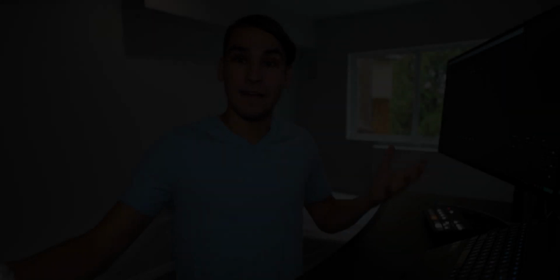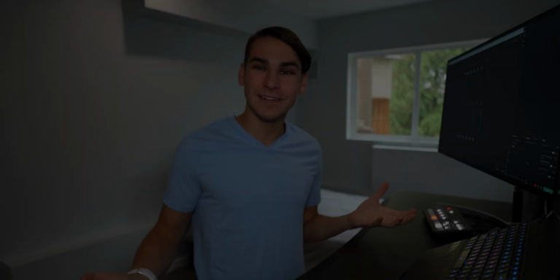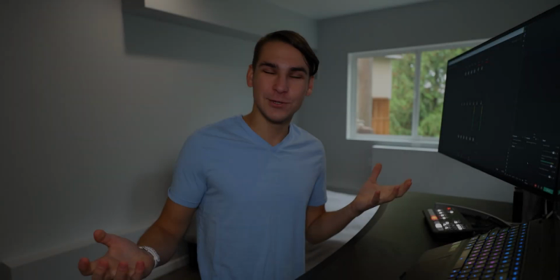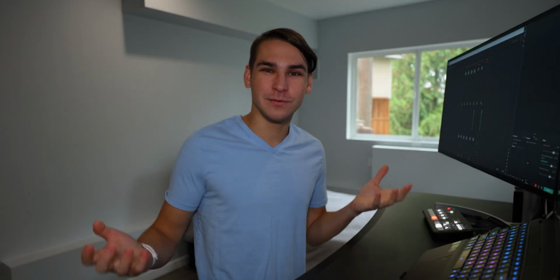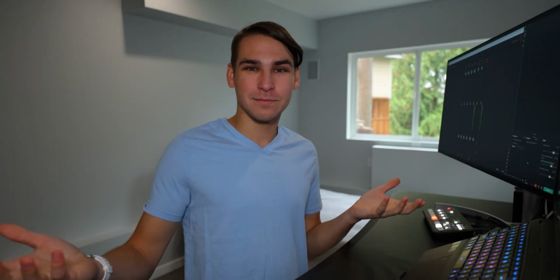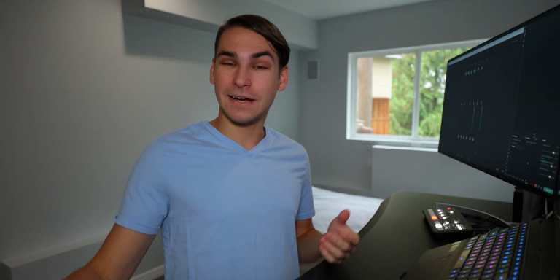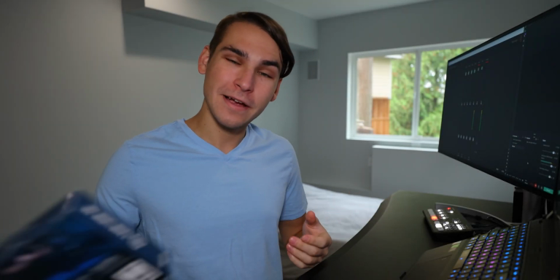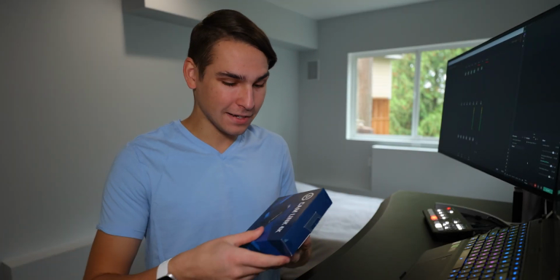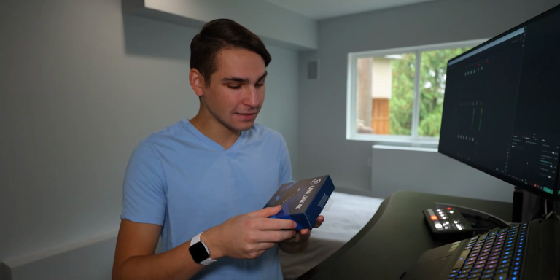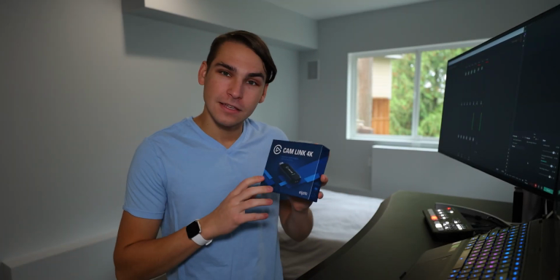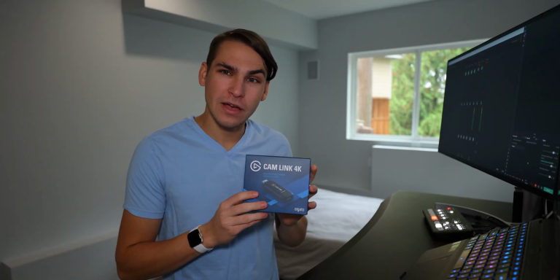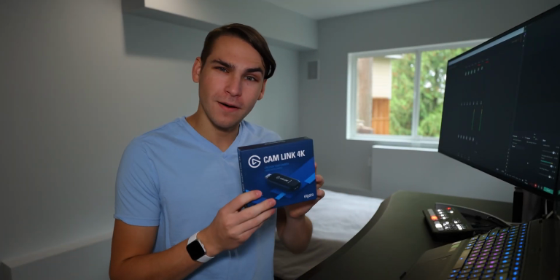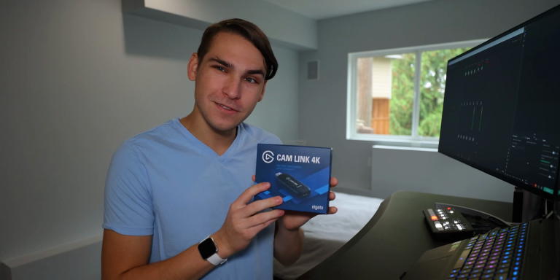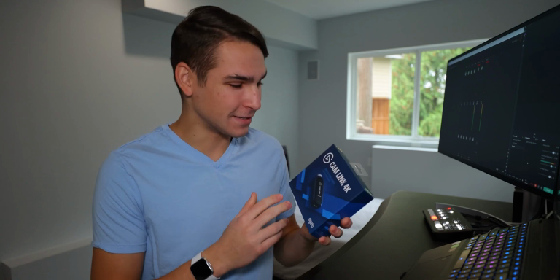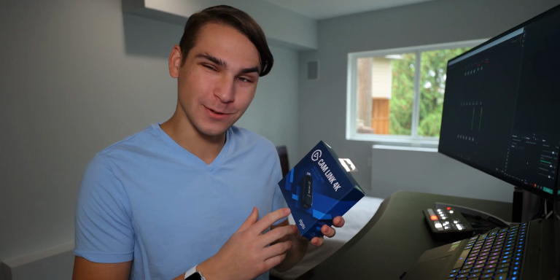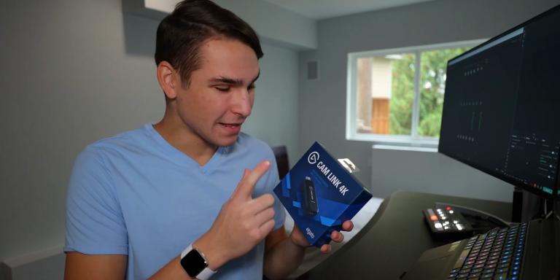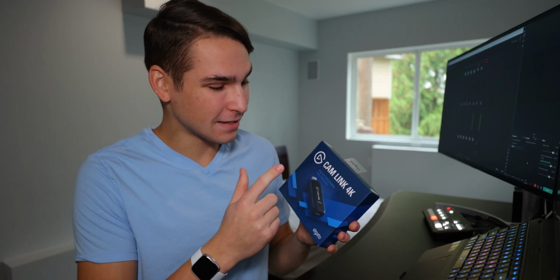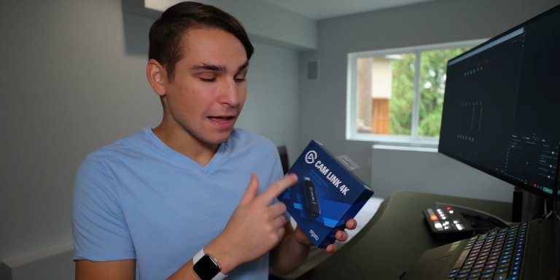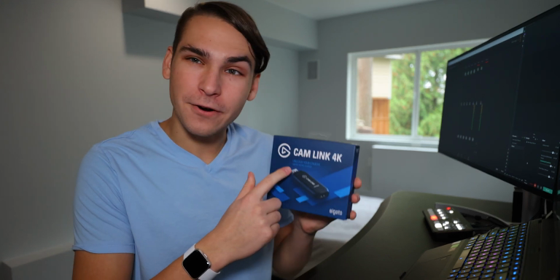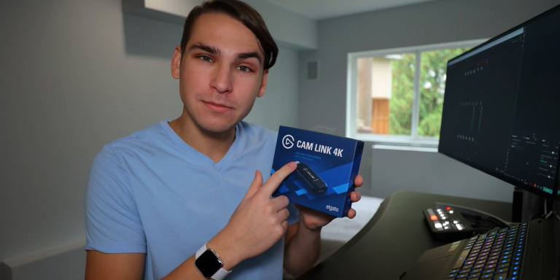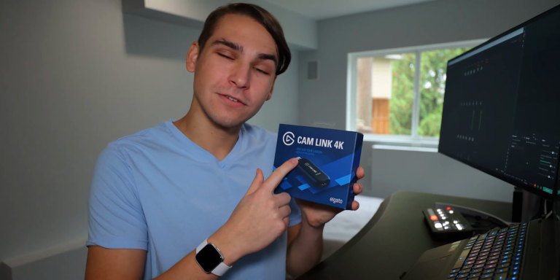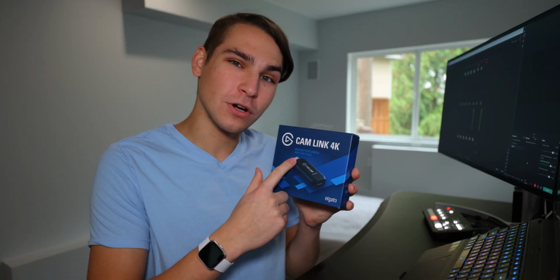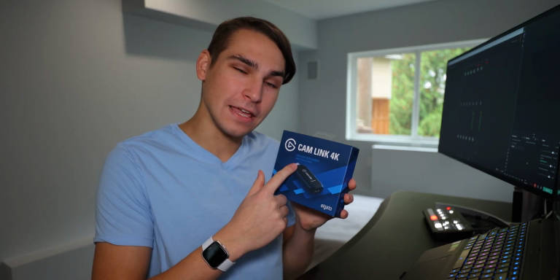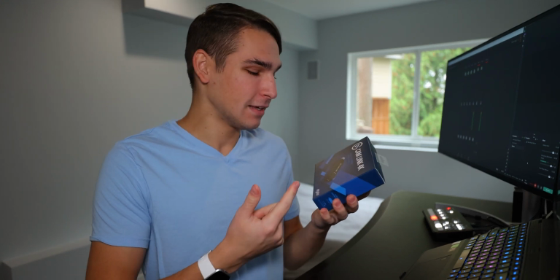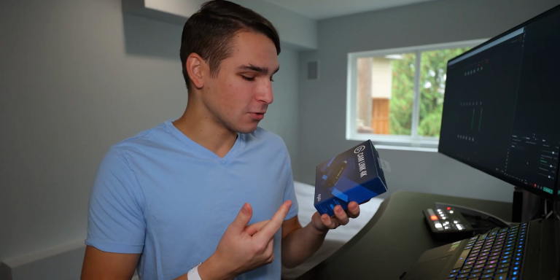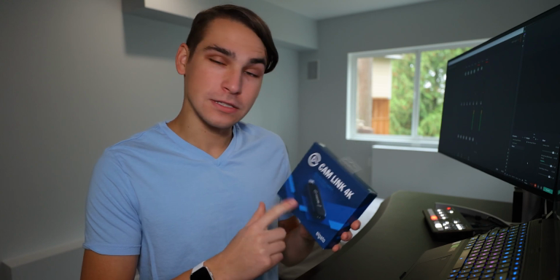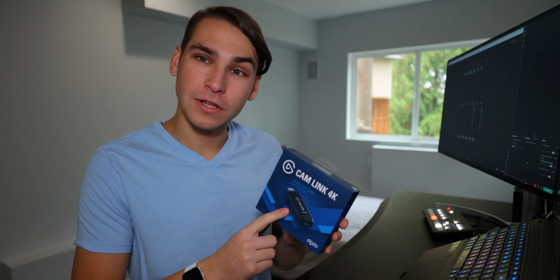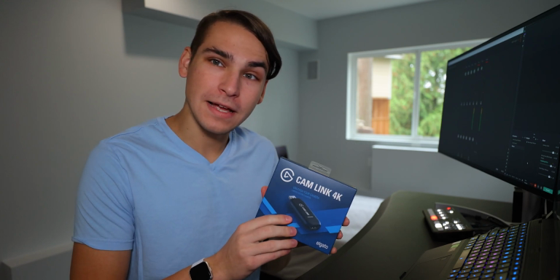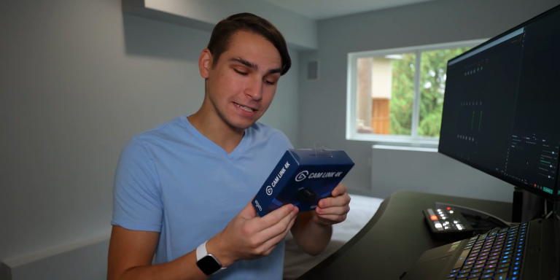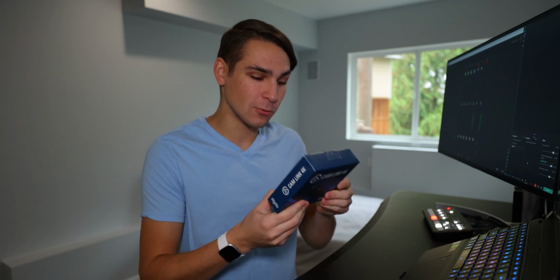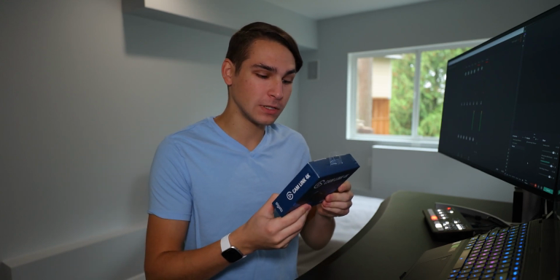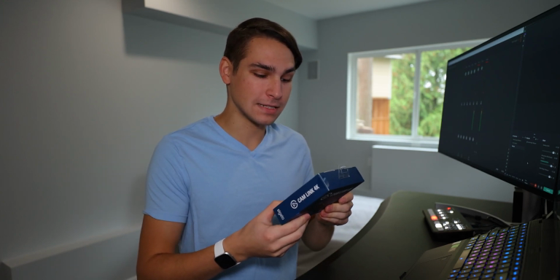Hello YouTube, I am back. I am Eric and here we have an unboxing — another unboxing to do. This is the Elgato Cam Link 4K. So let's open it up and see what we get inside.